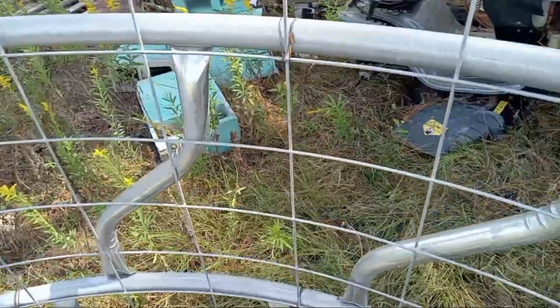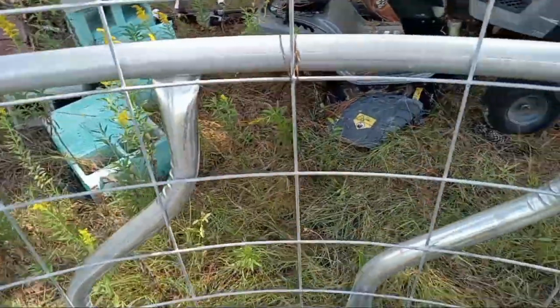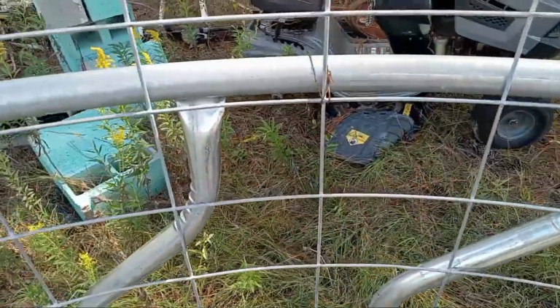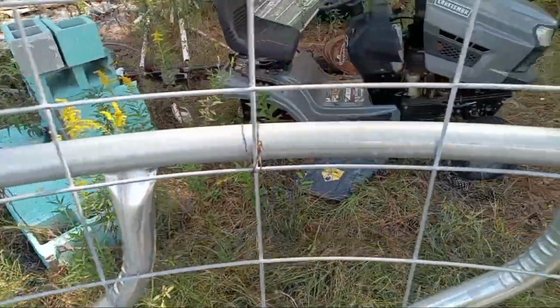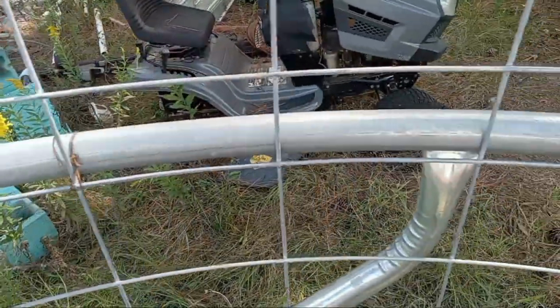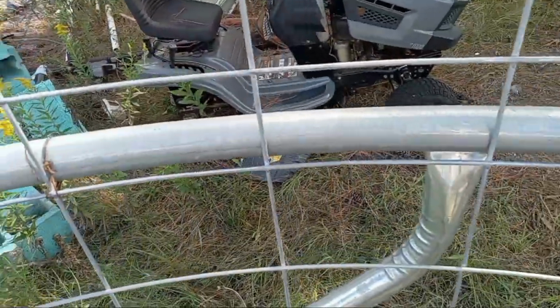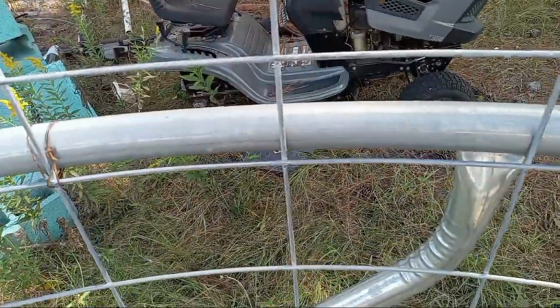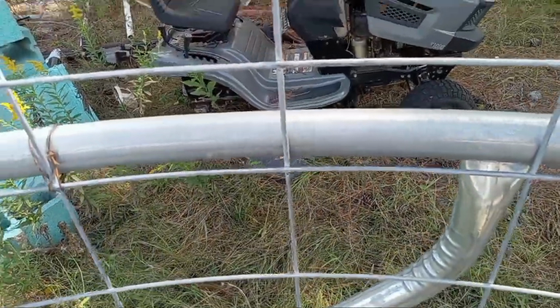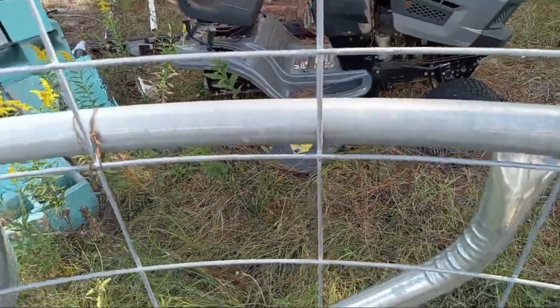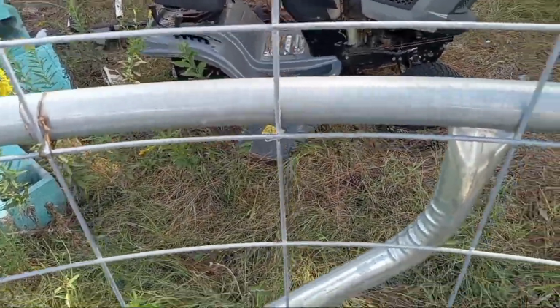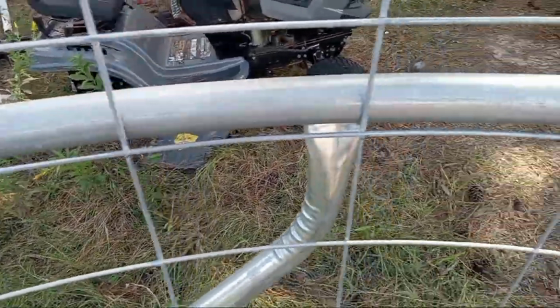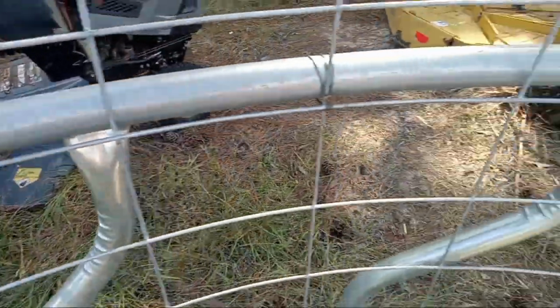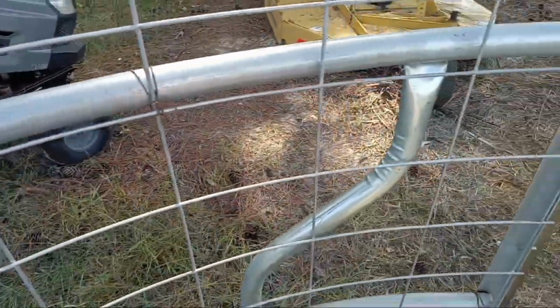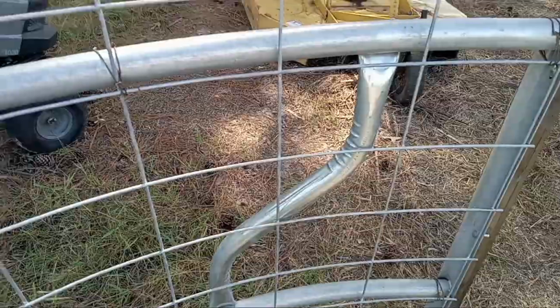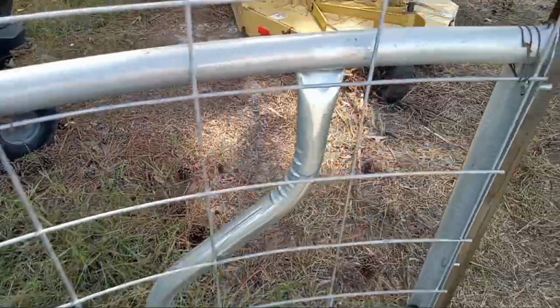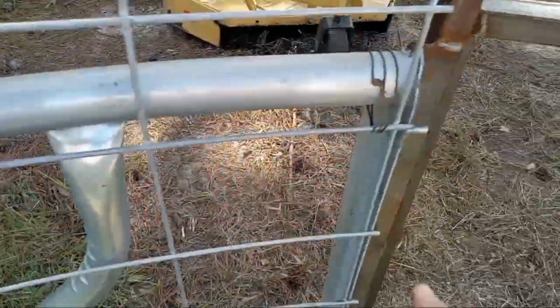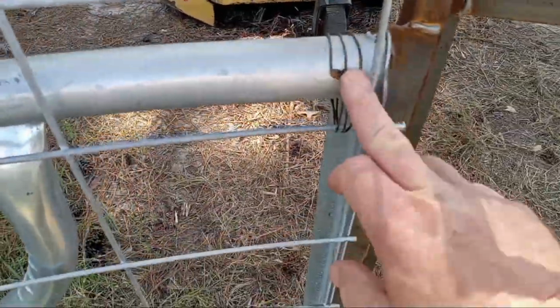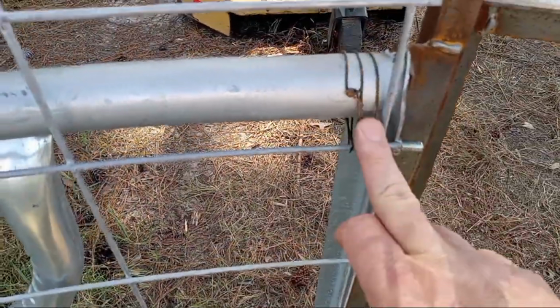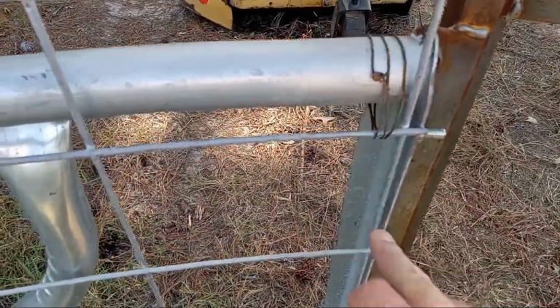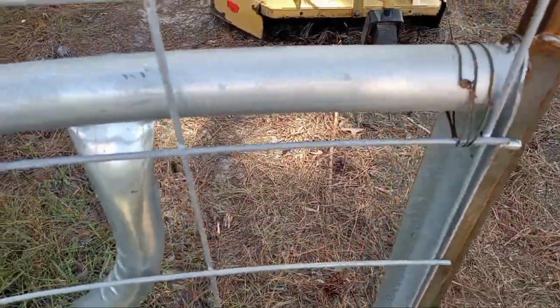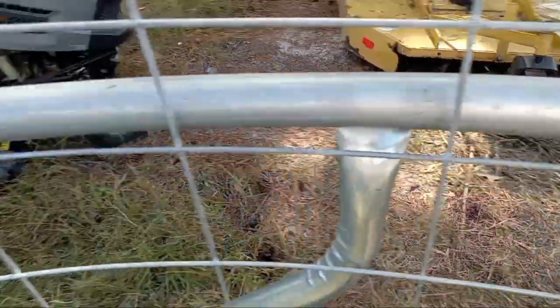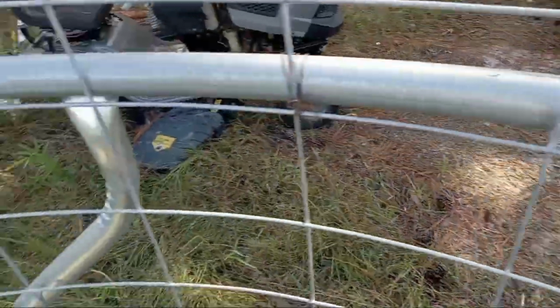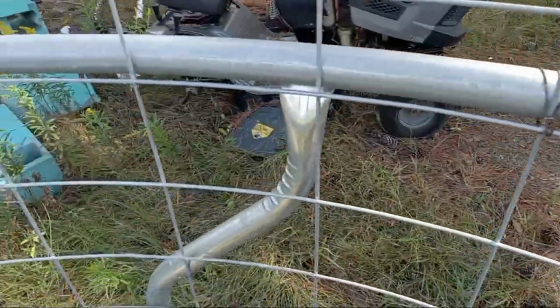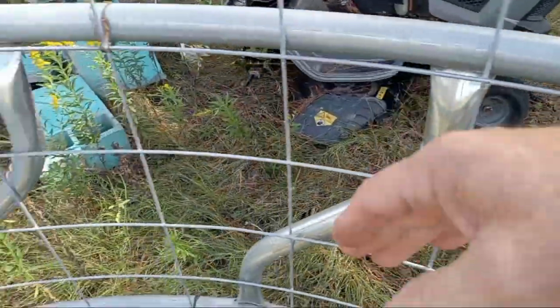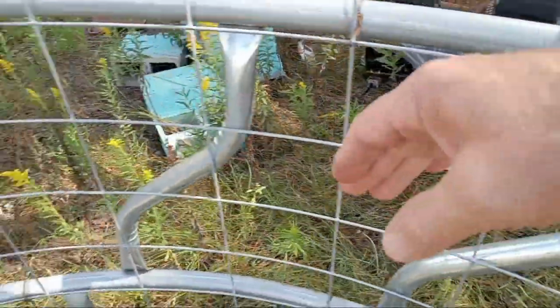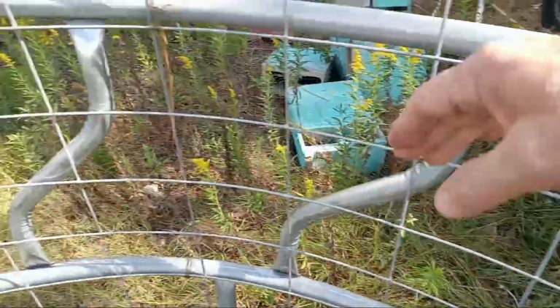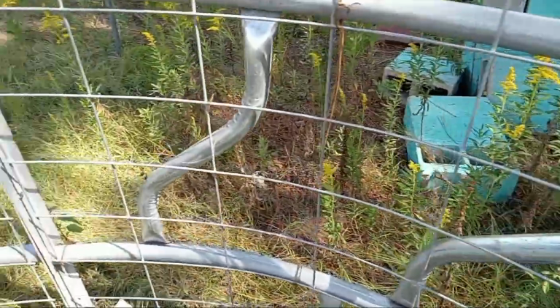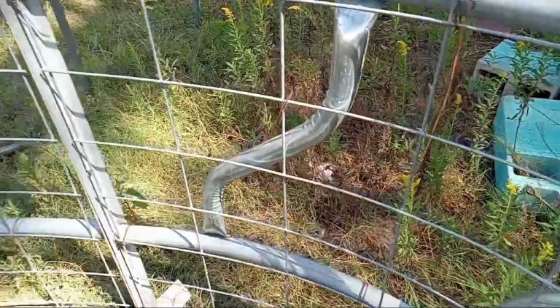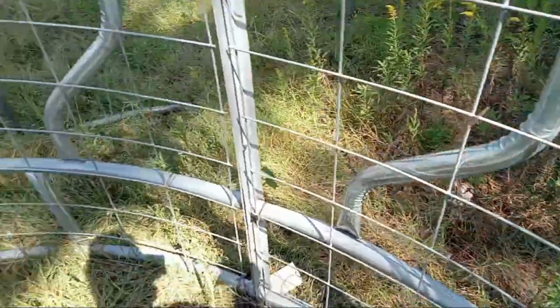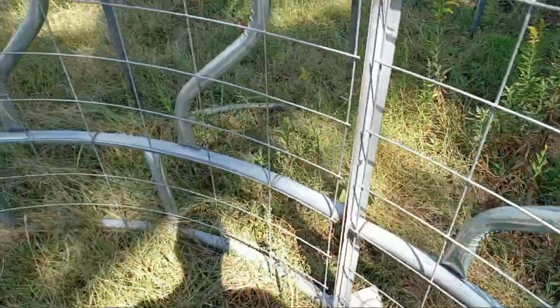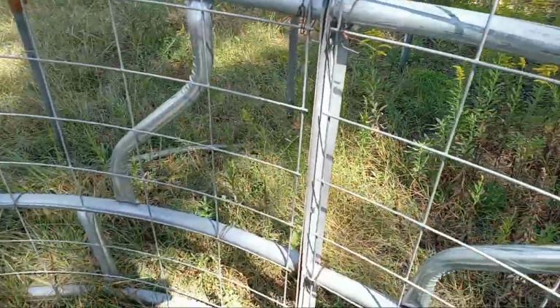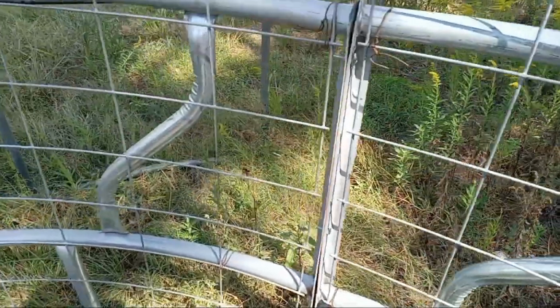Inside here I've got these stock panels — these are eight-foot stock panels made out of heavy wire. You get in here and wire it off over here, then come in and just mash it all down, wiring it as you go, bending it to that contour.